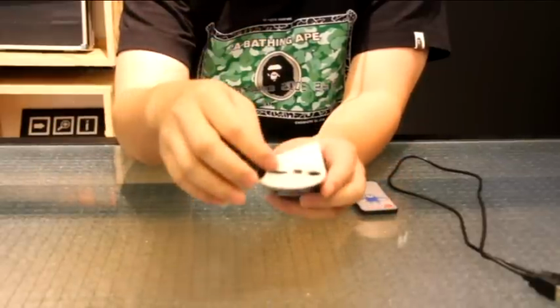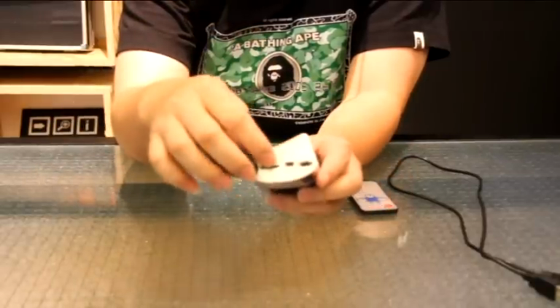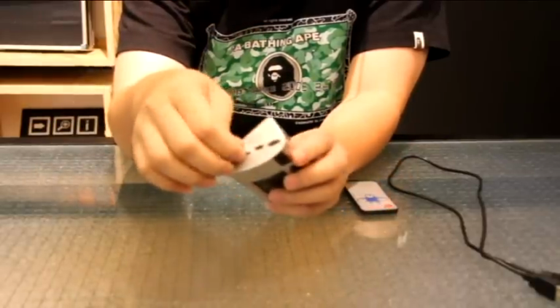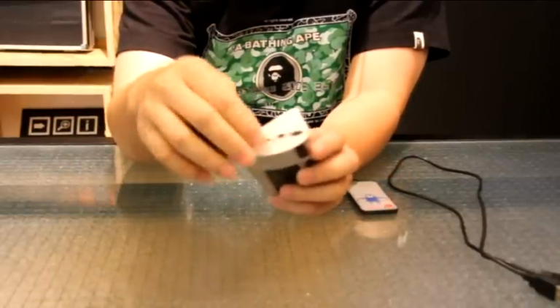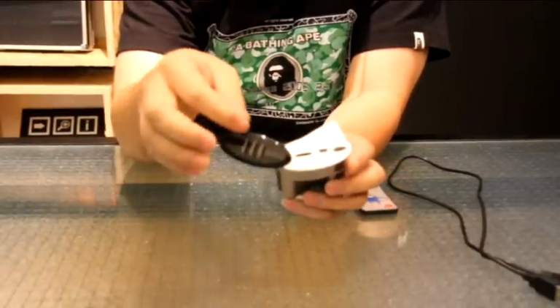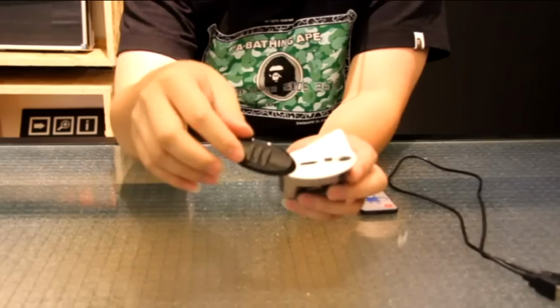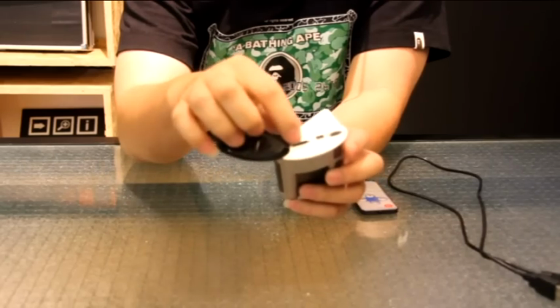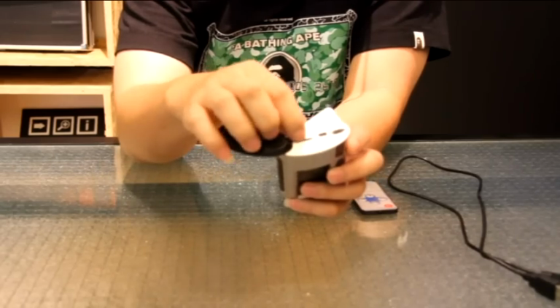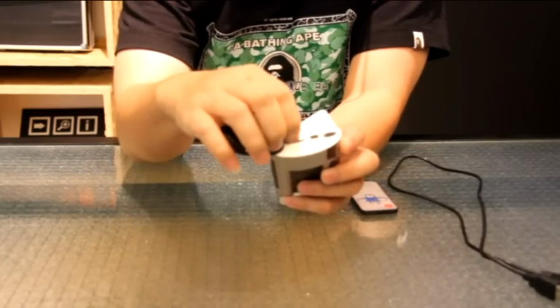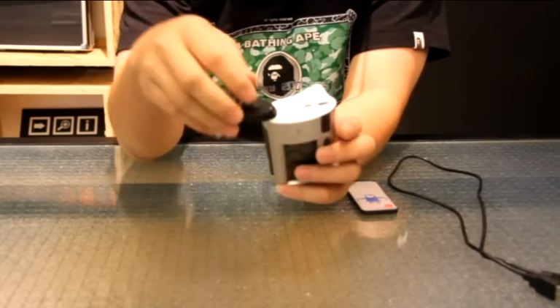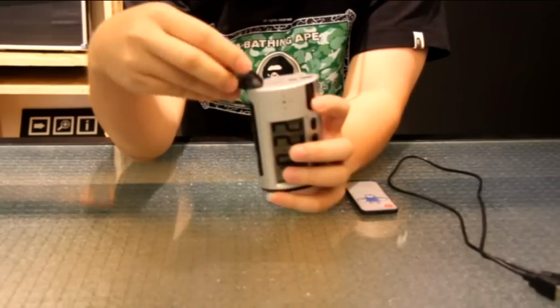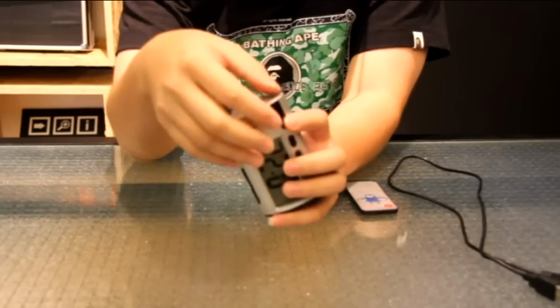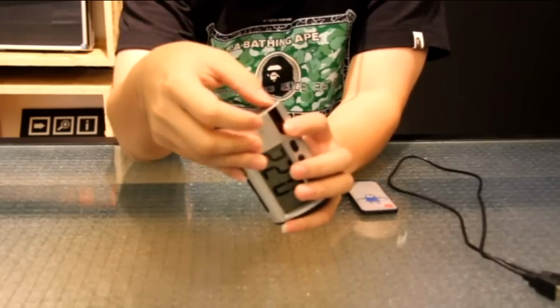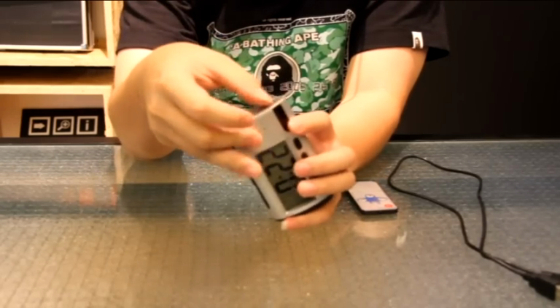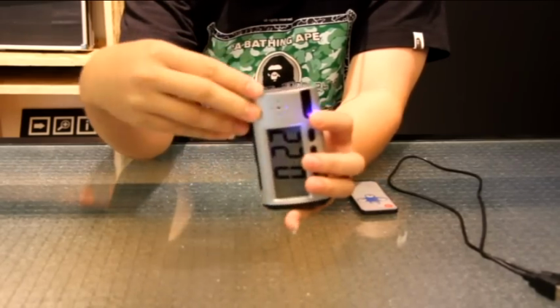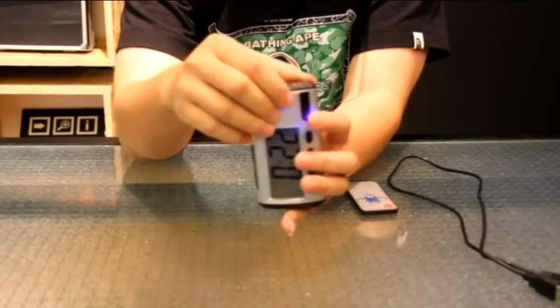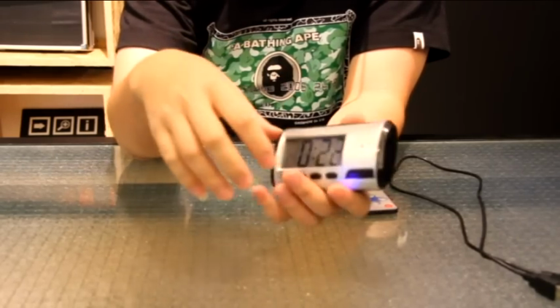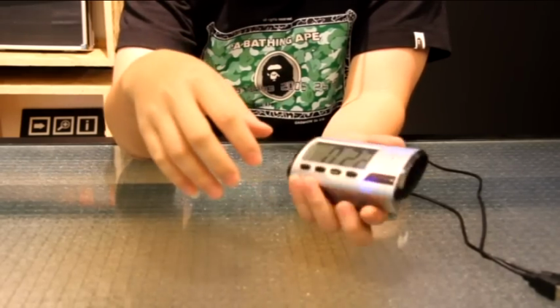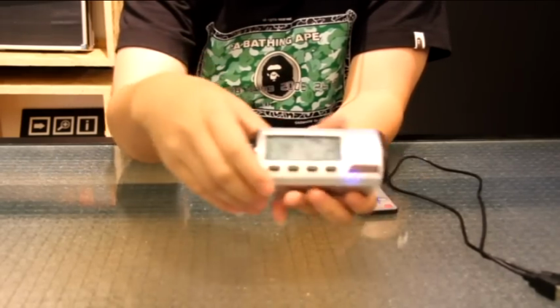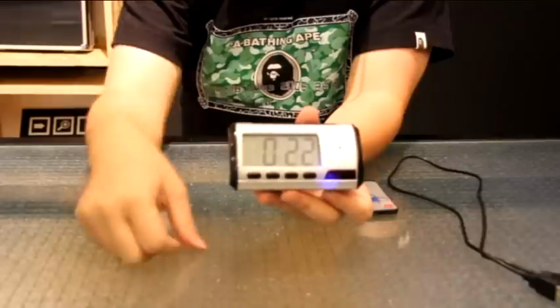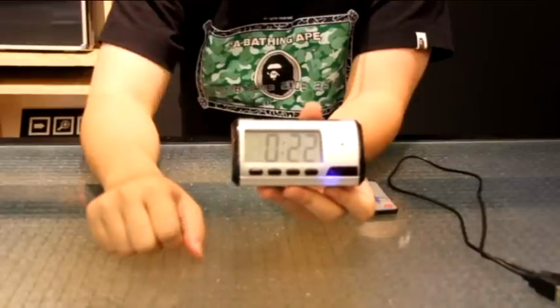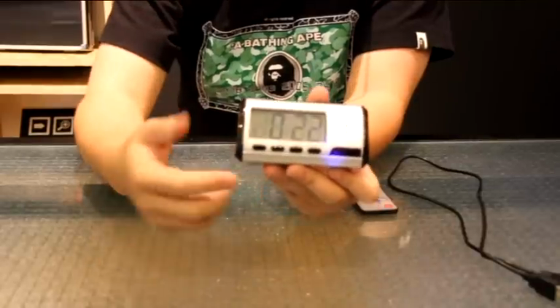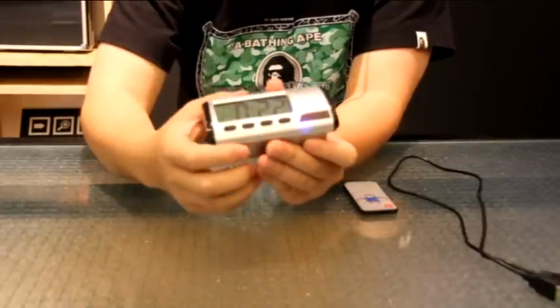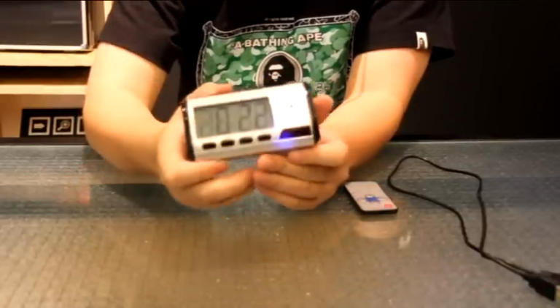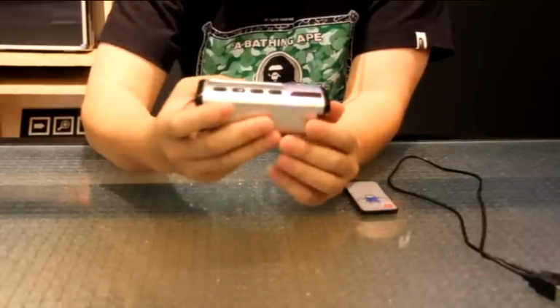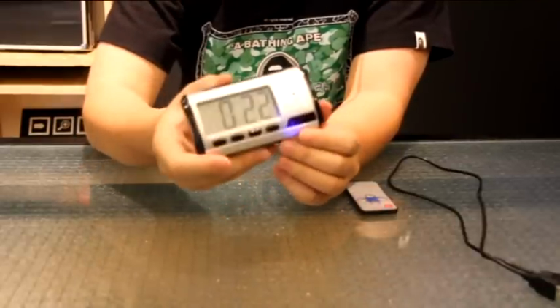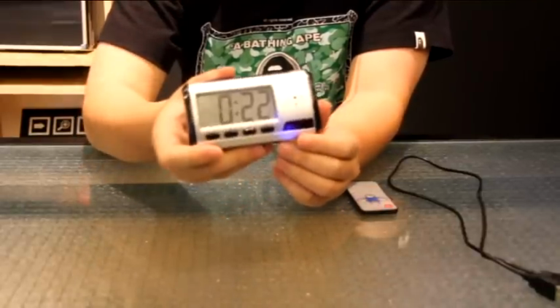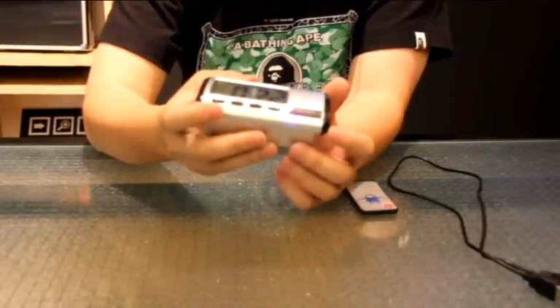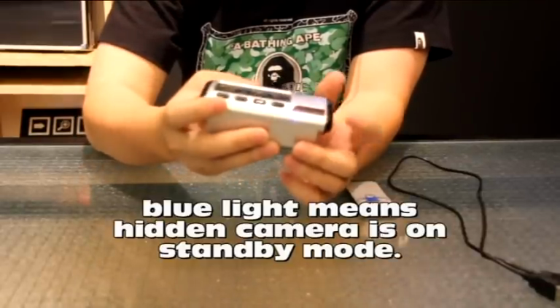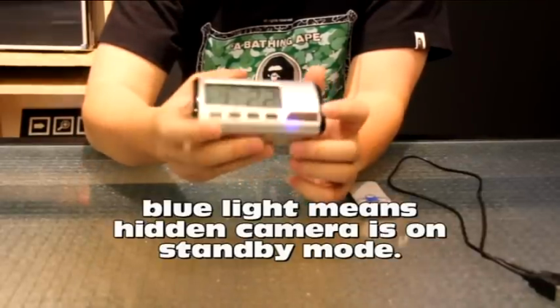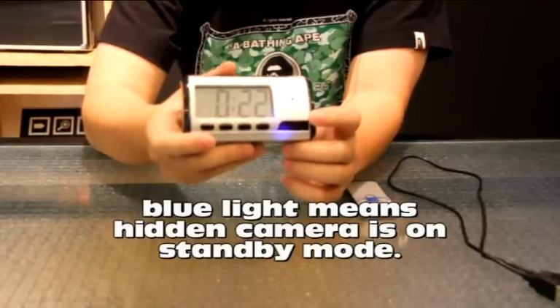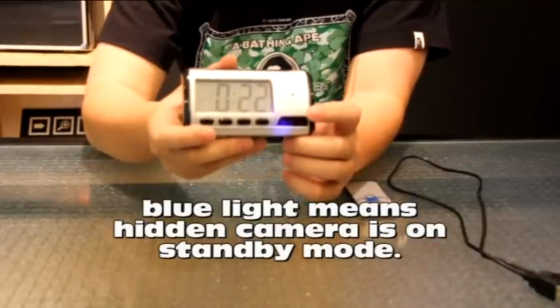So you just put the memory card into the memory card slot here, push it in, and turn it on. Once it's on, there will be a blue light on the LCD alarm clock right here.